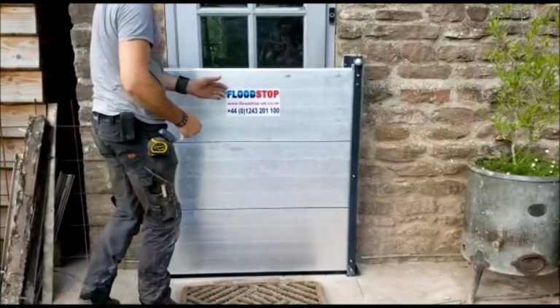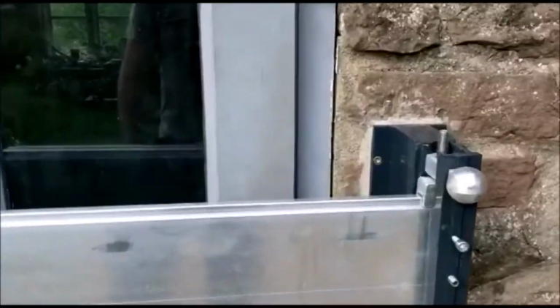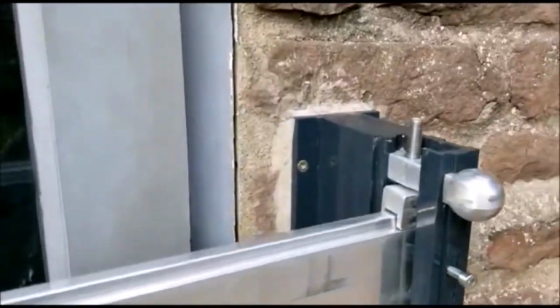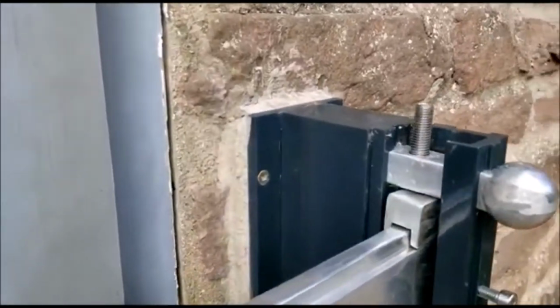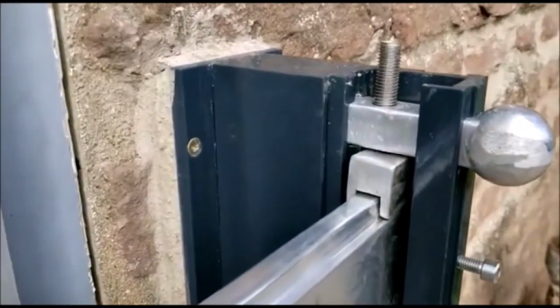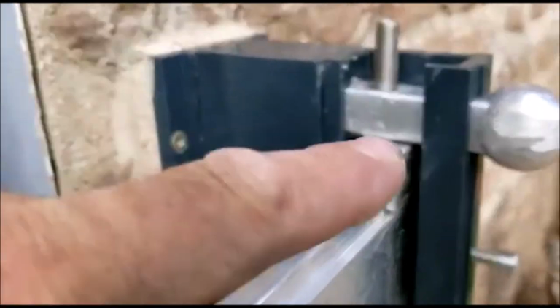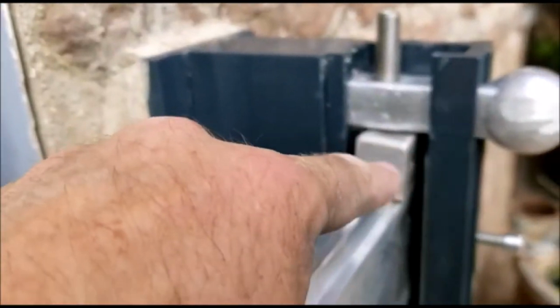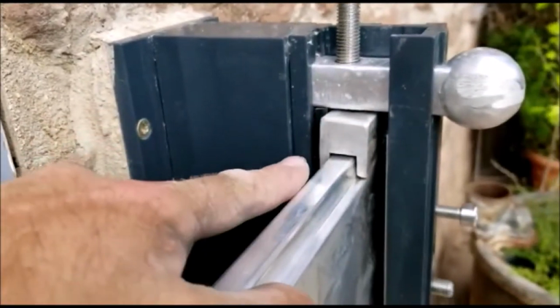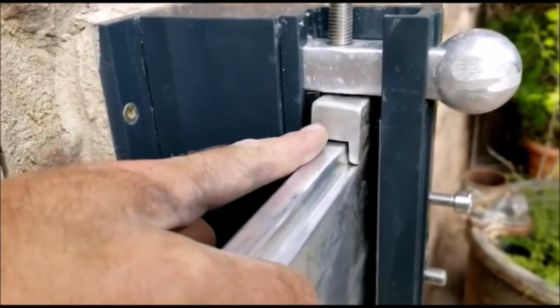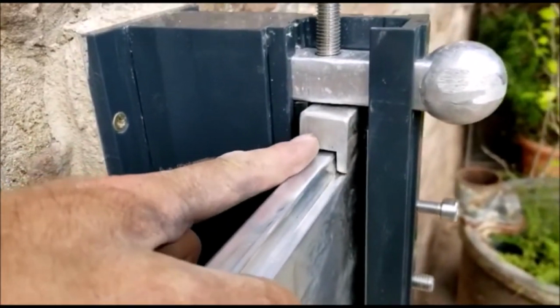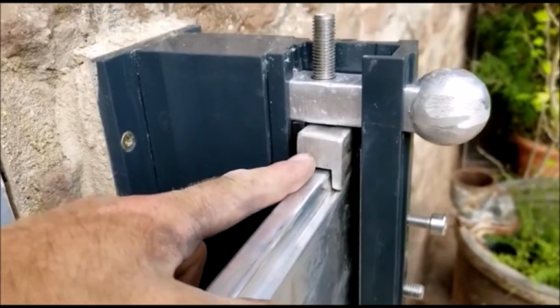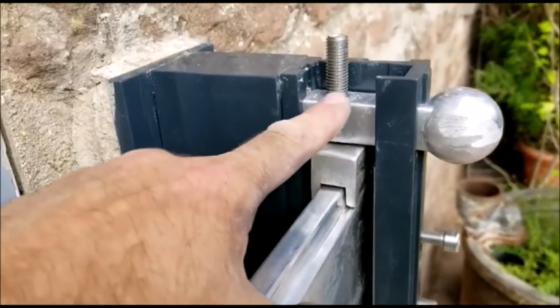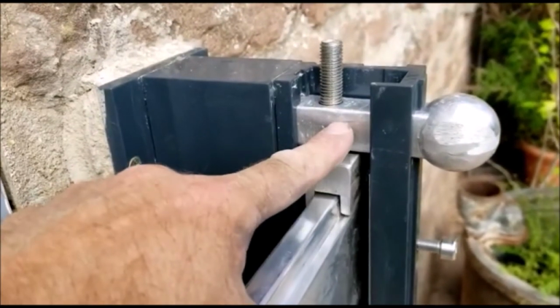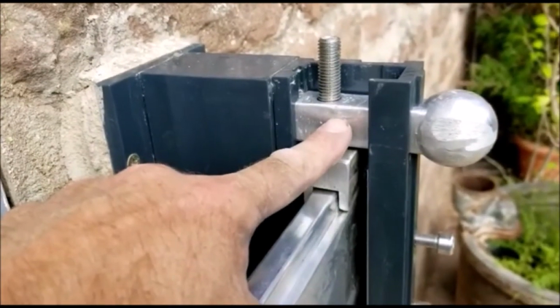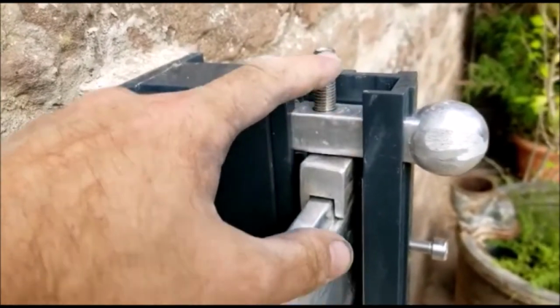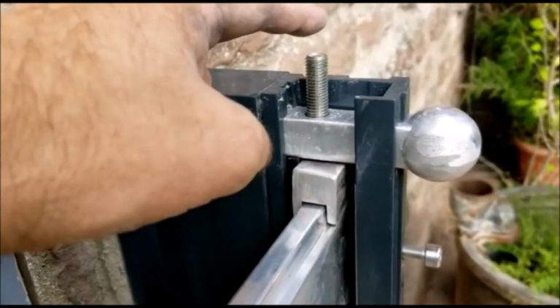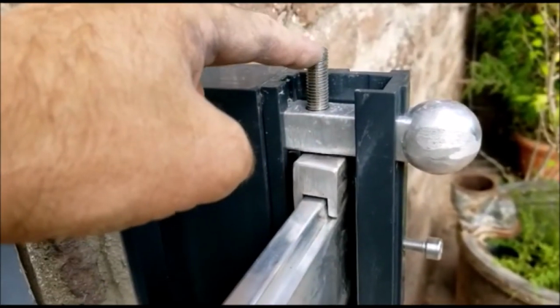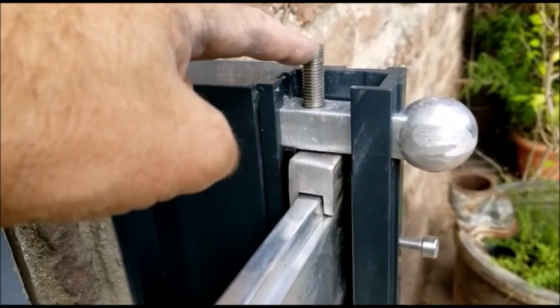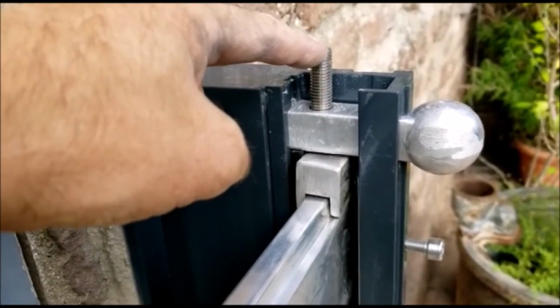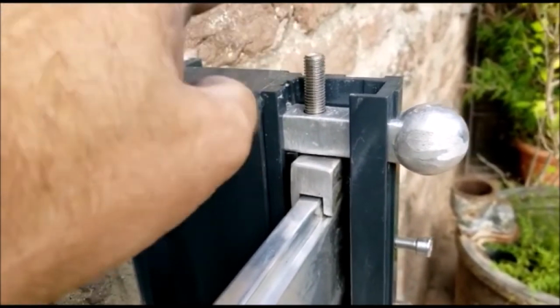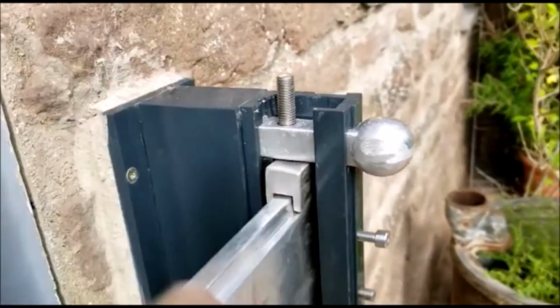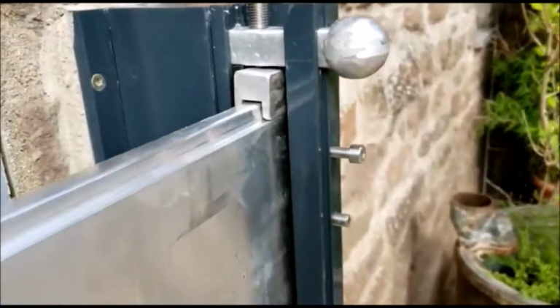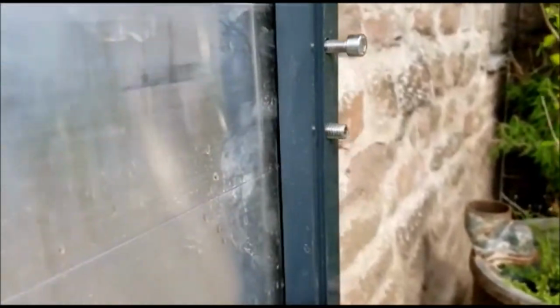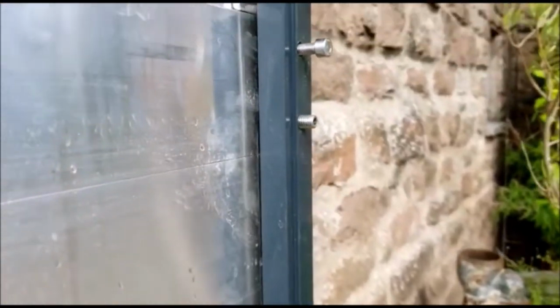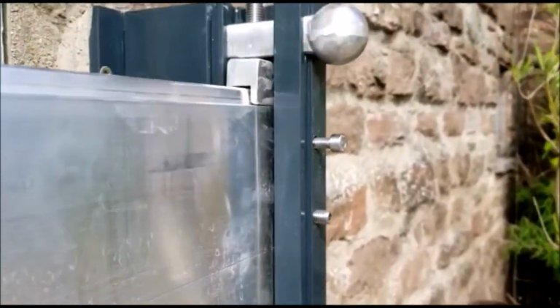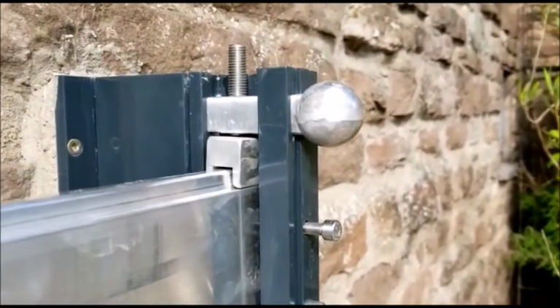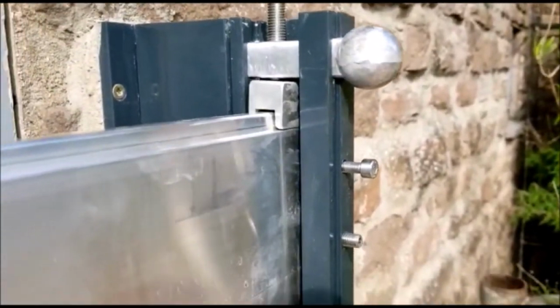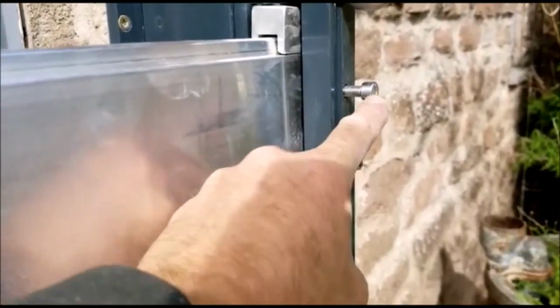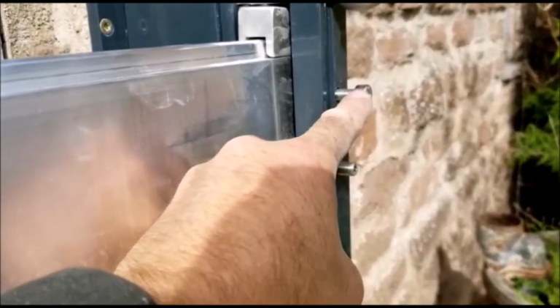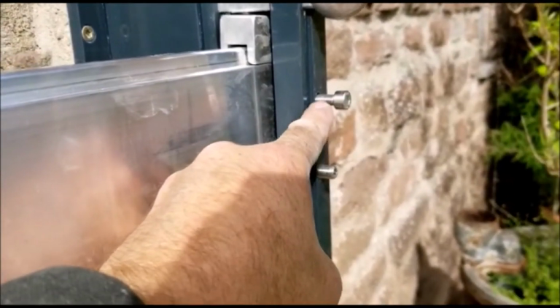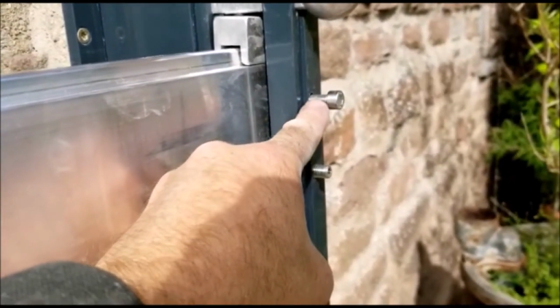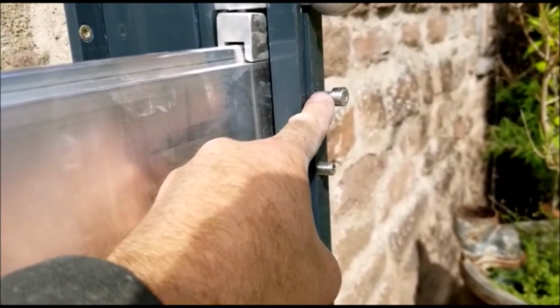Now this is what you're looking at on top. There's your block, there's your bar, there's your grub screw on the front. This is your guide — you don't do the guide.